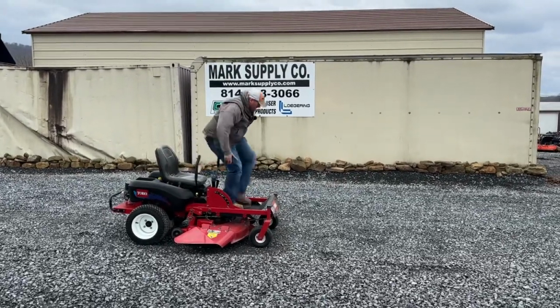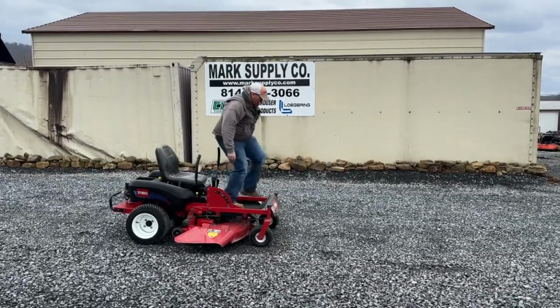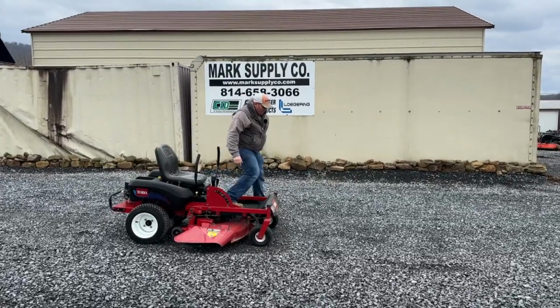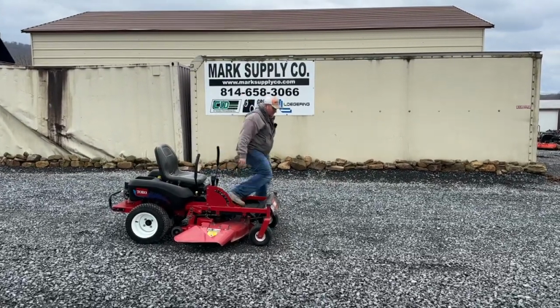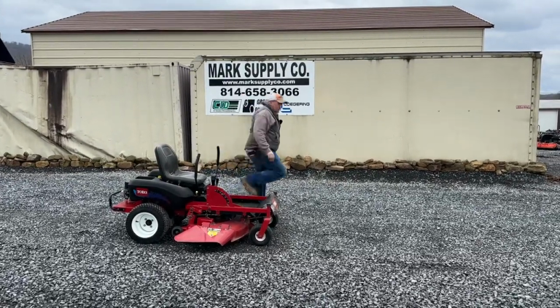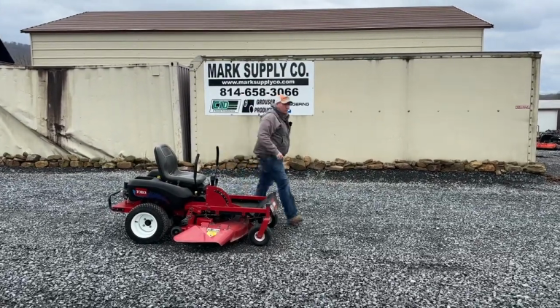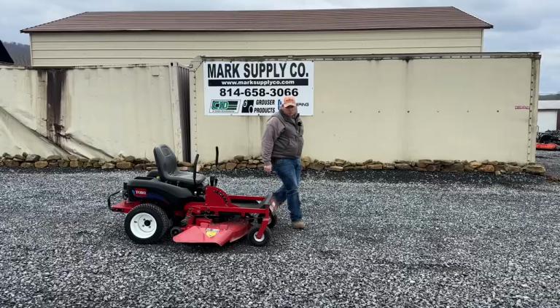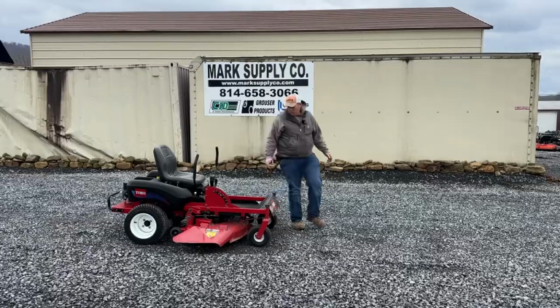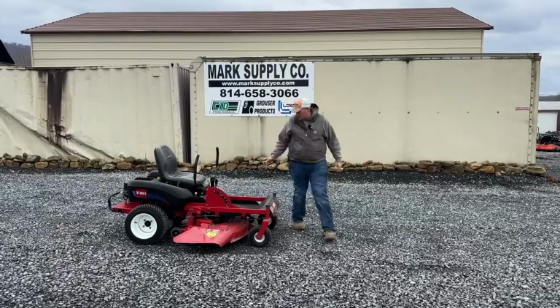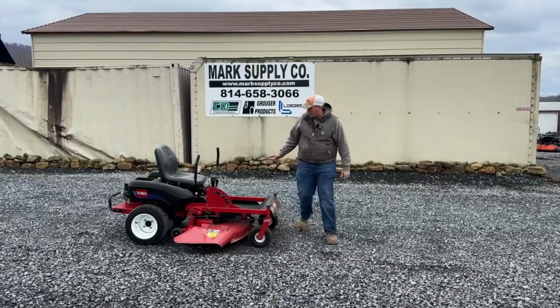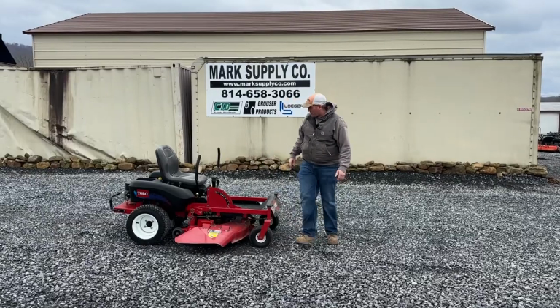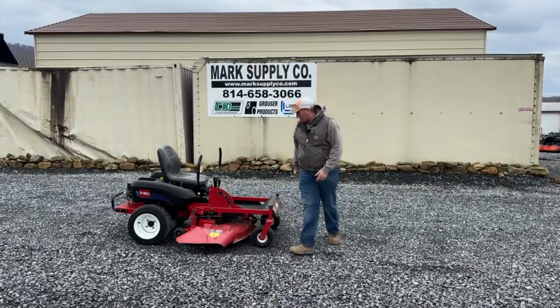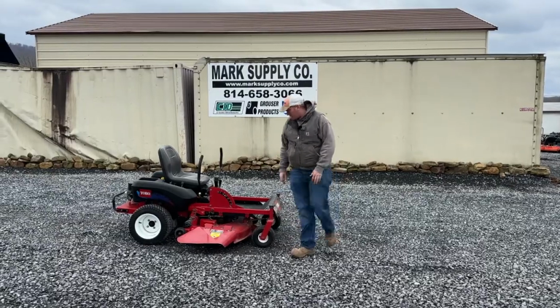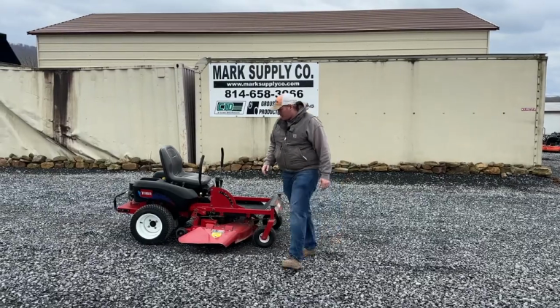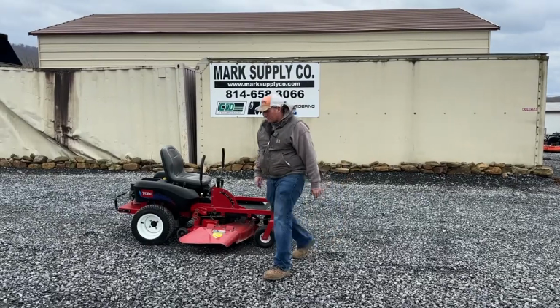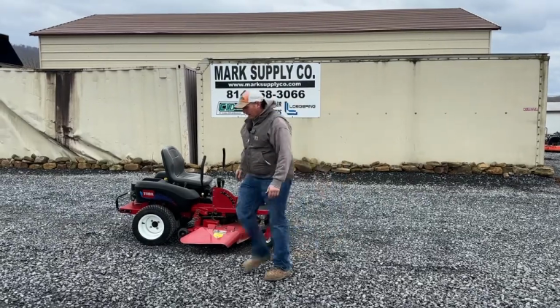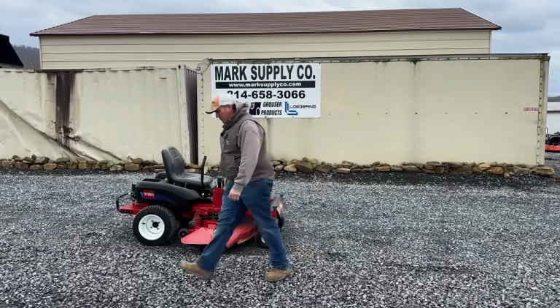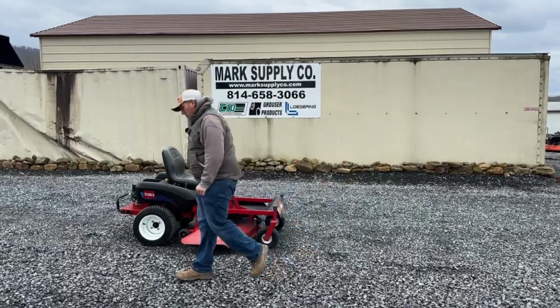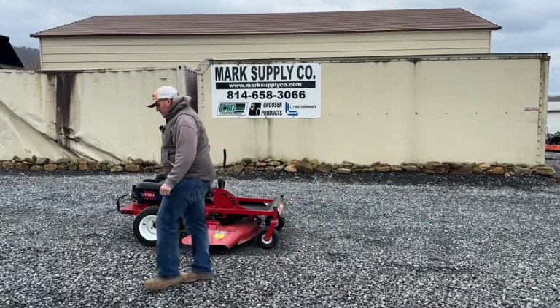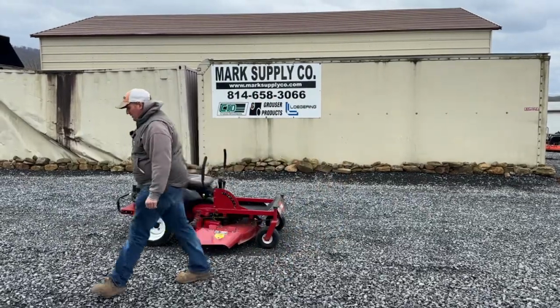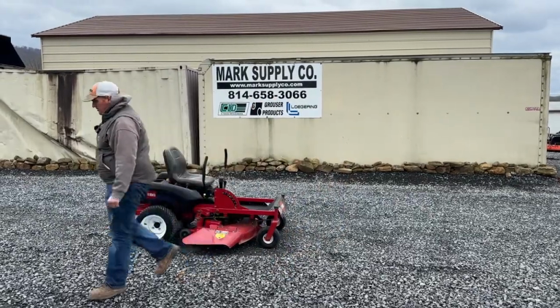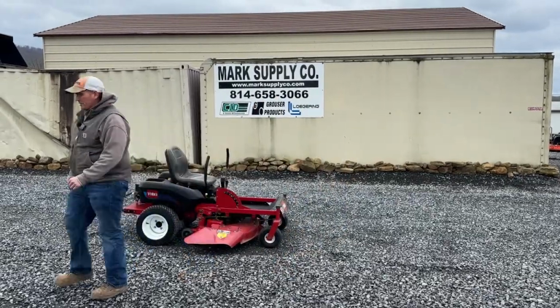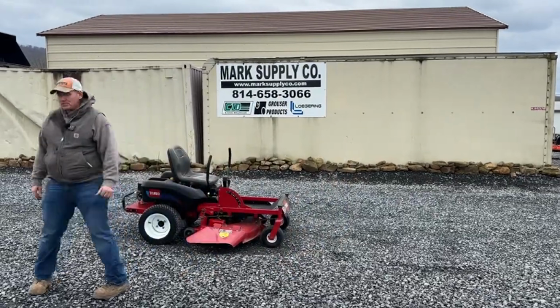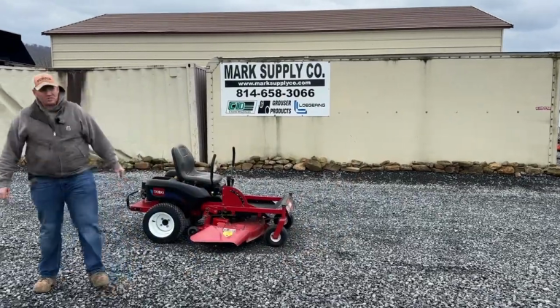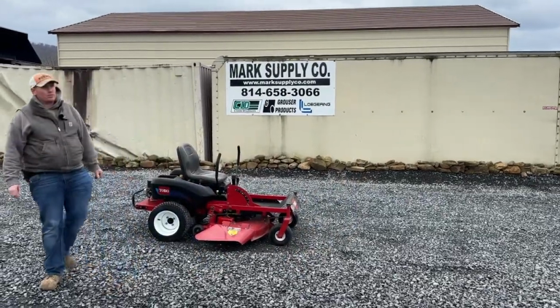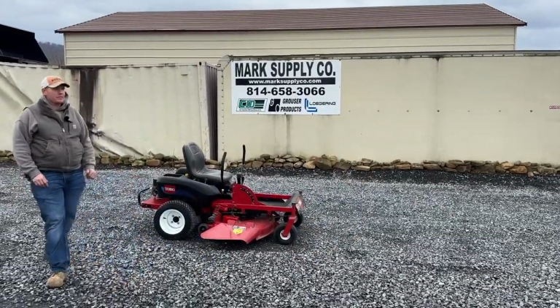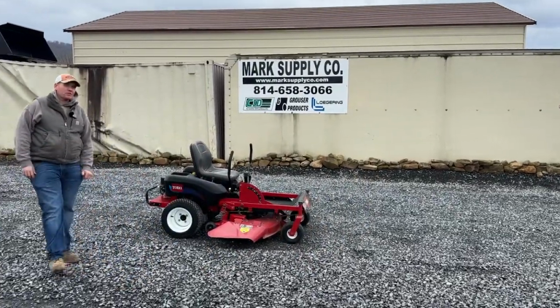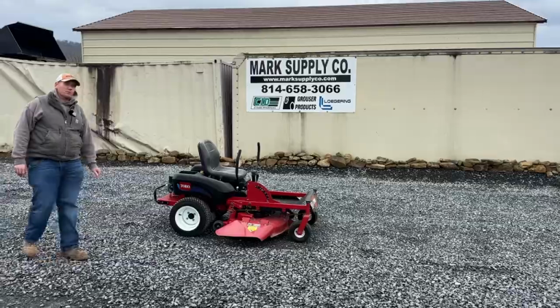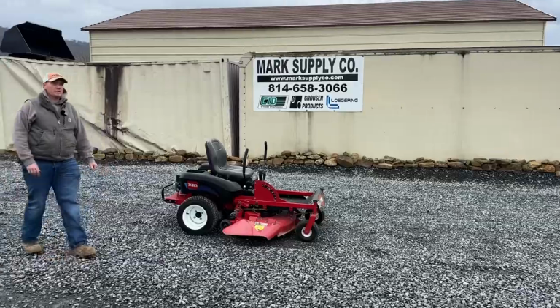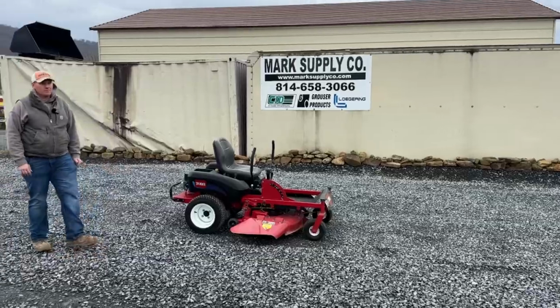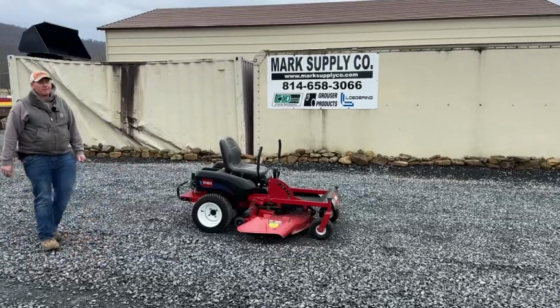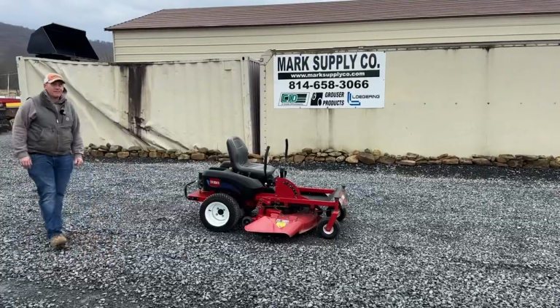So if you have any questions on this Toro 16-44 Time Cutter, give us a call at 814-658-3066. As always, thanks for checking out Mark's Supply Company. Have a great day.